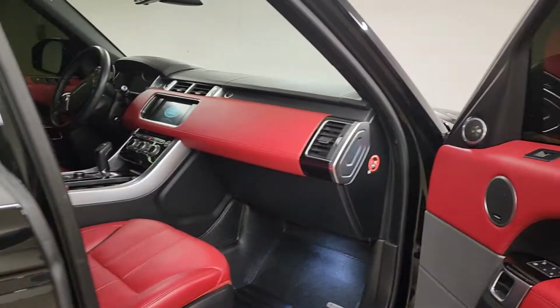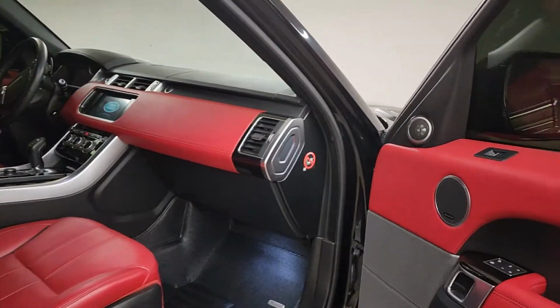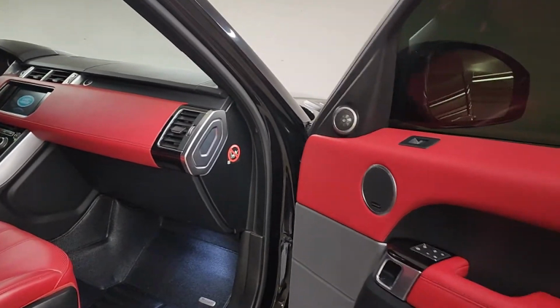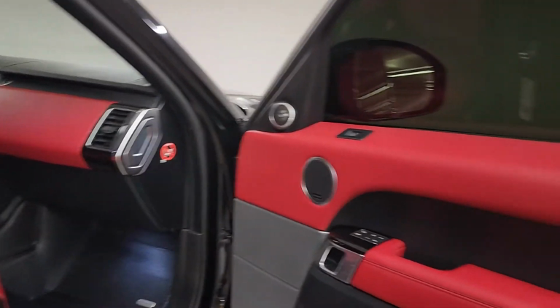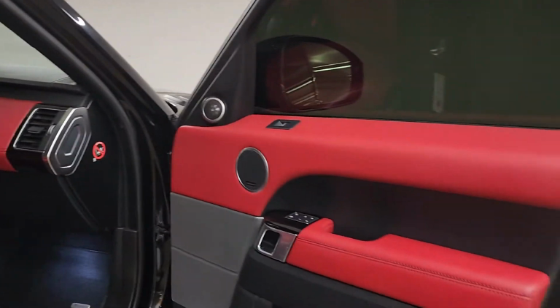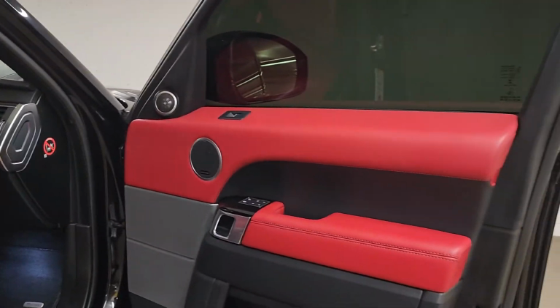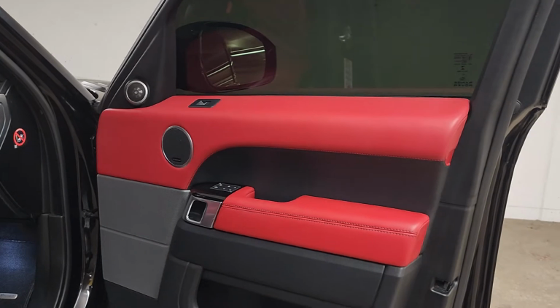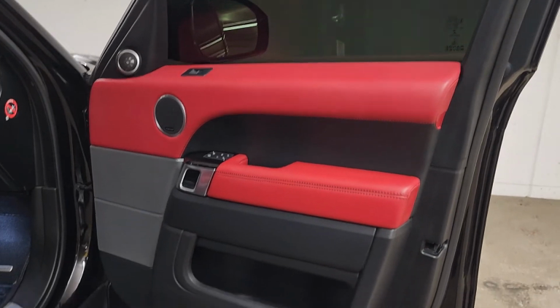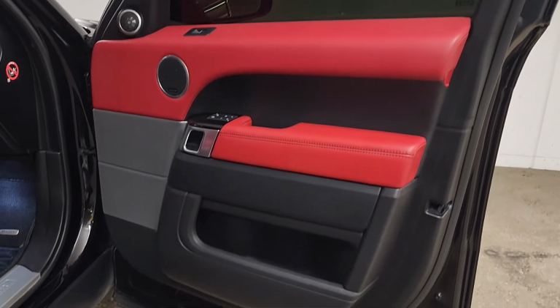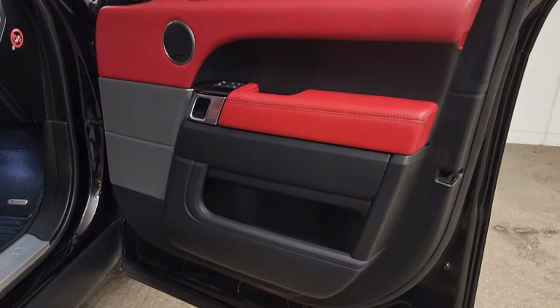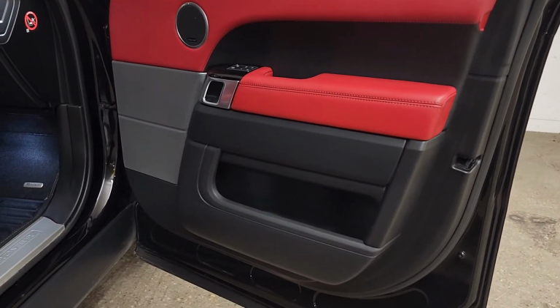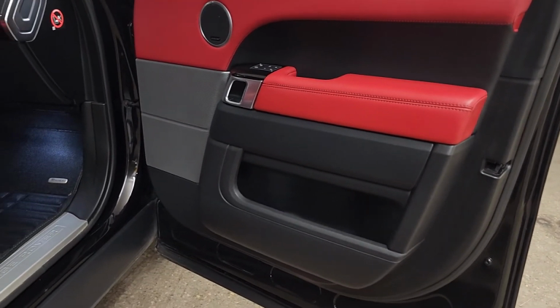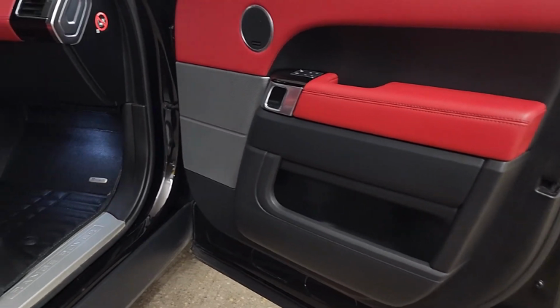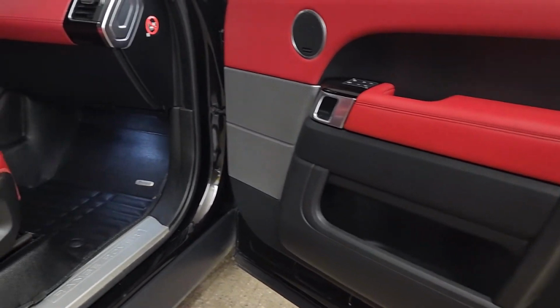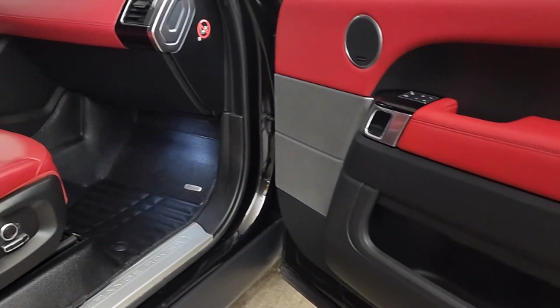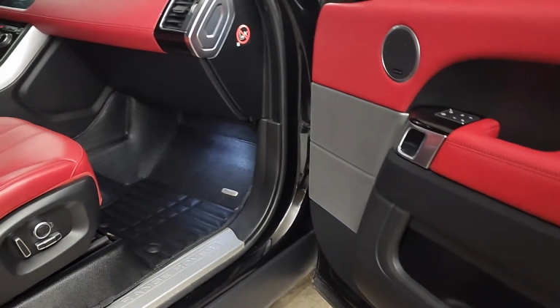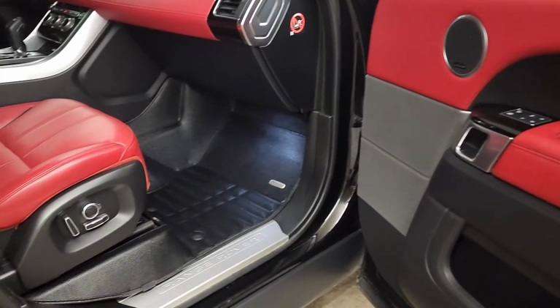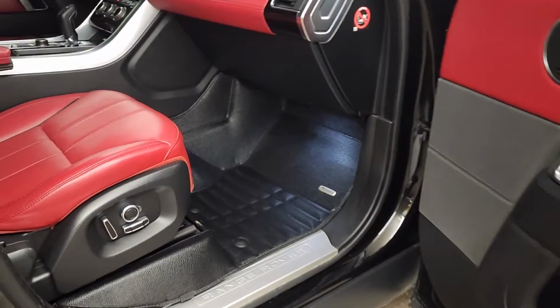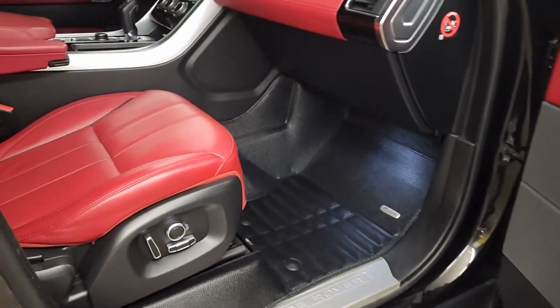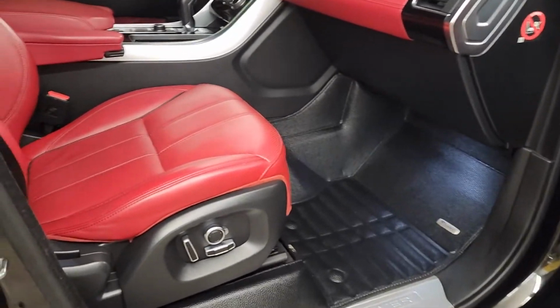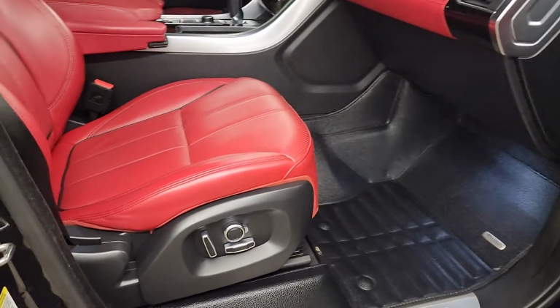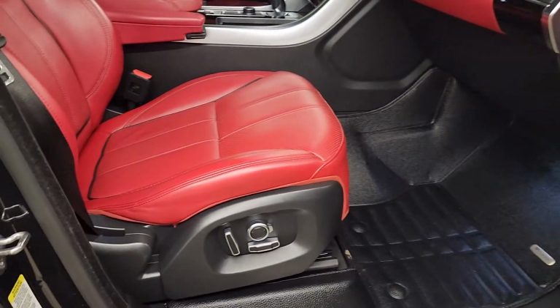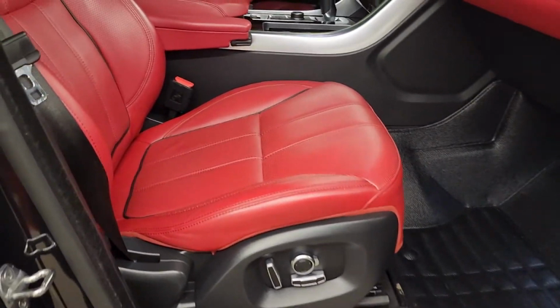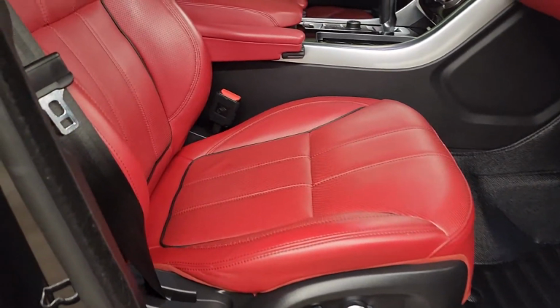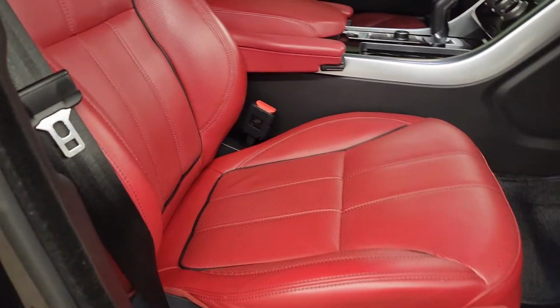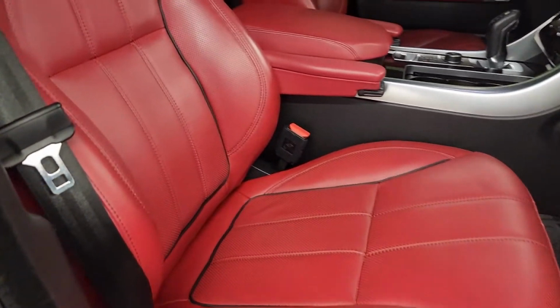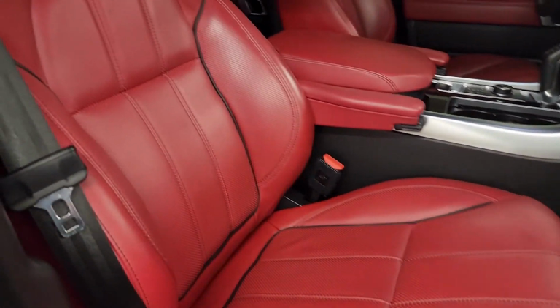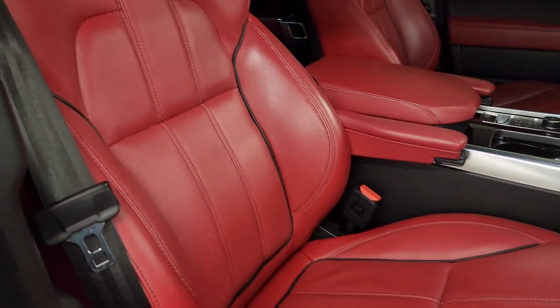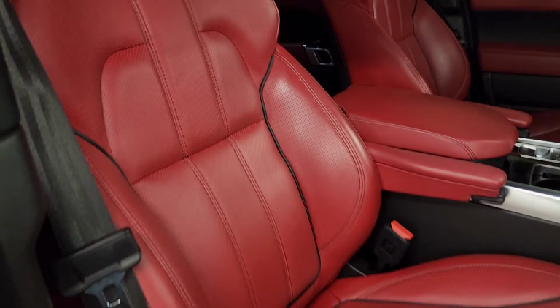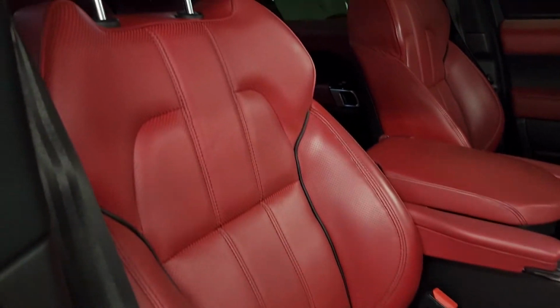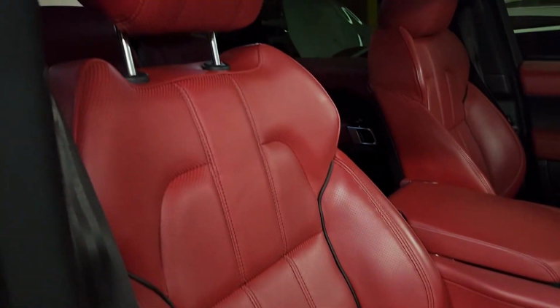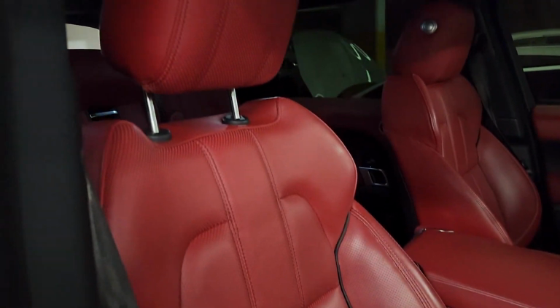The passenger side door is in excellent condition, the seat is in excellent condition, and the center console is also in excellent condition.